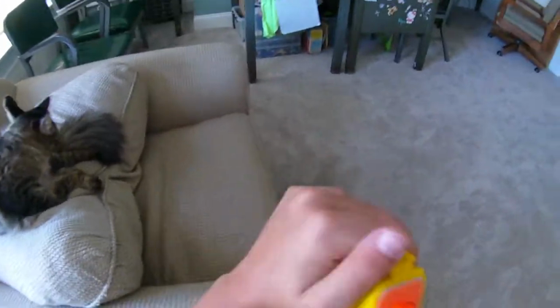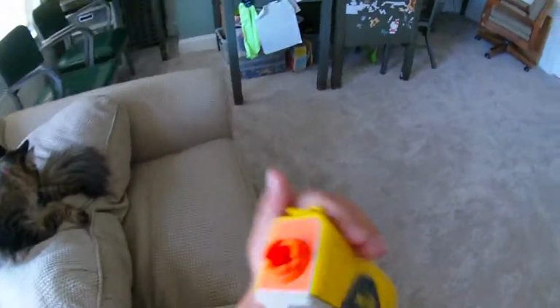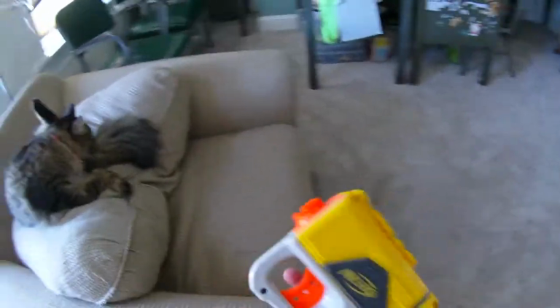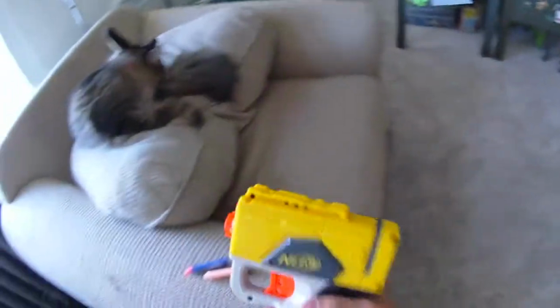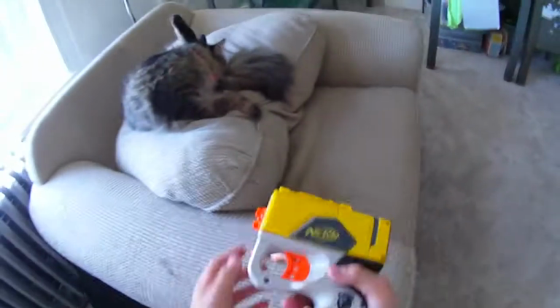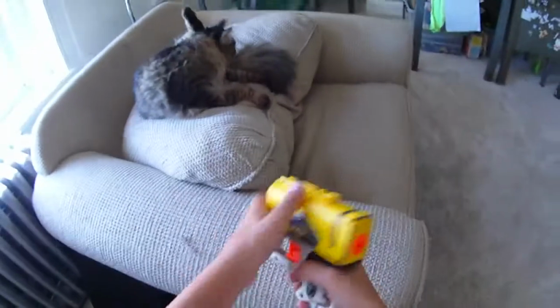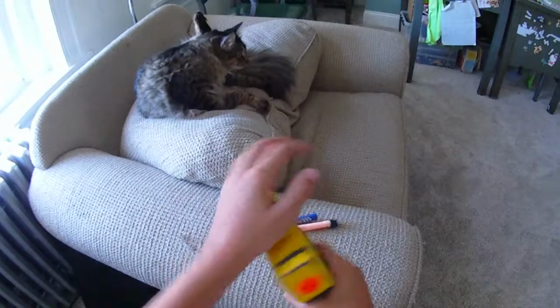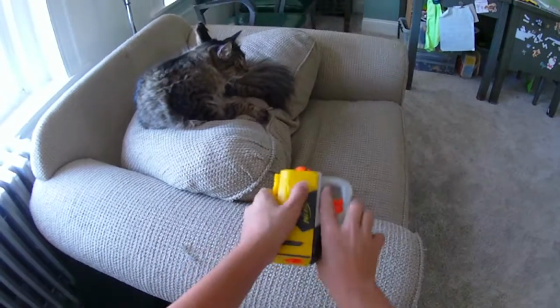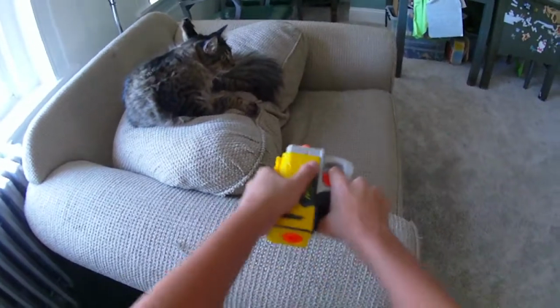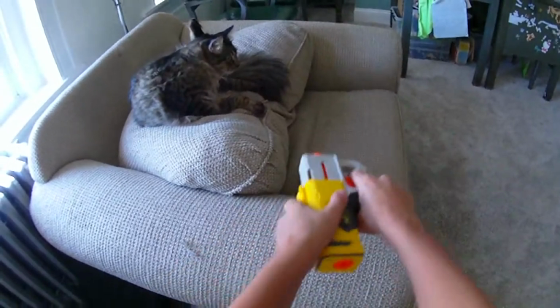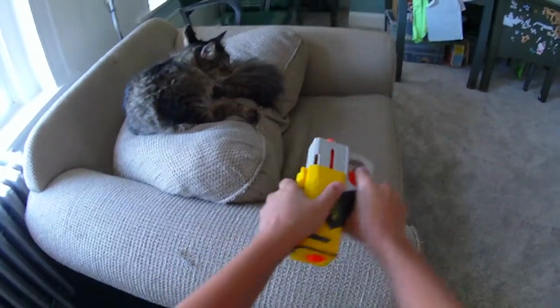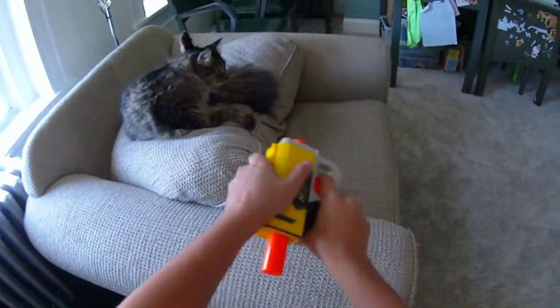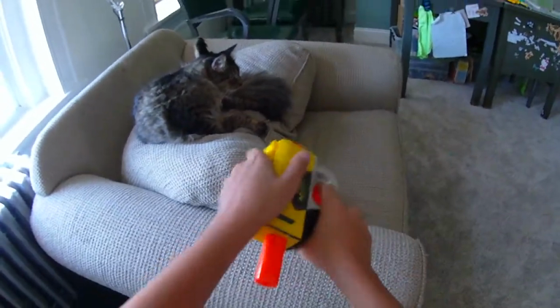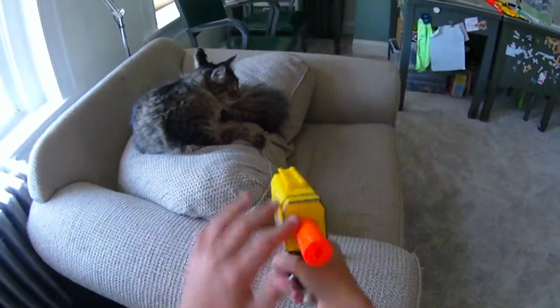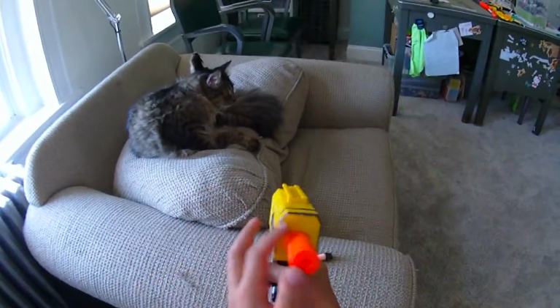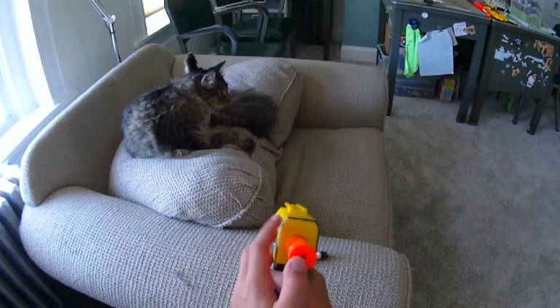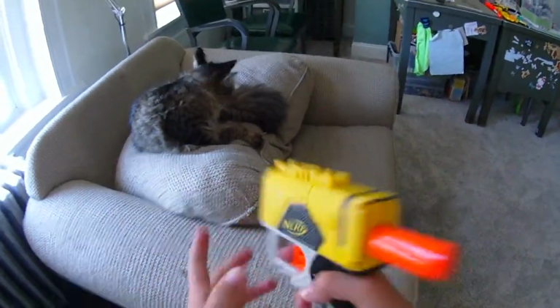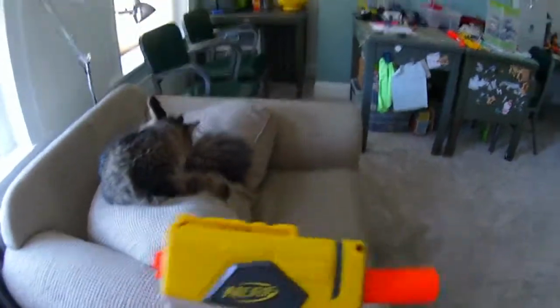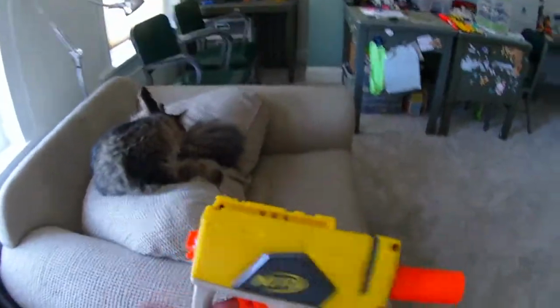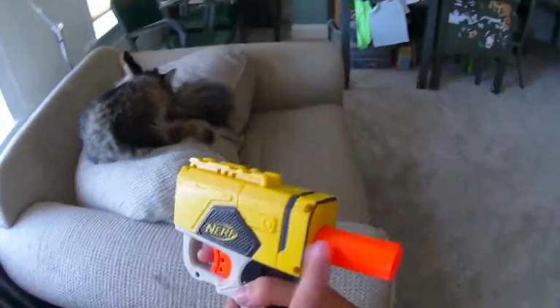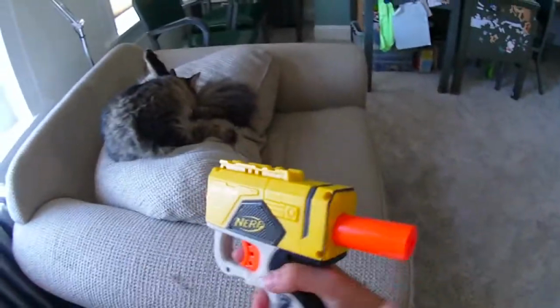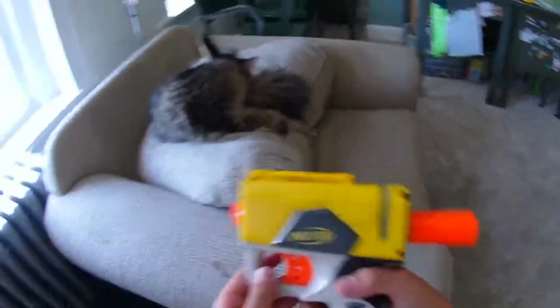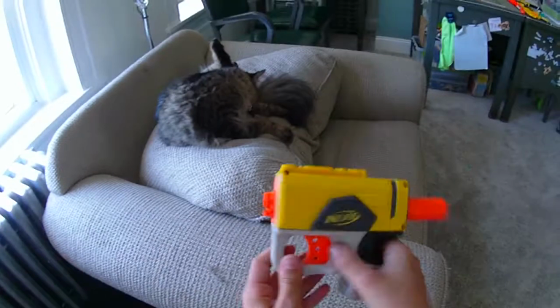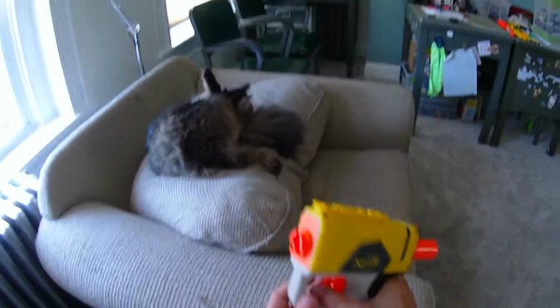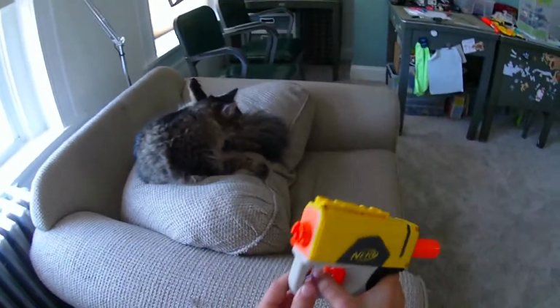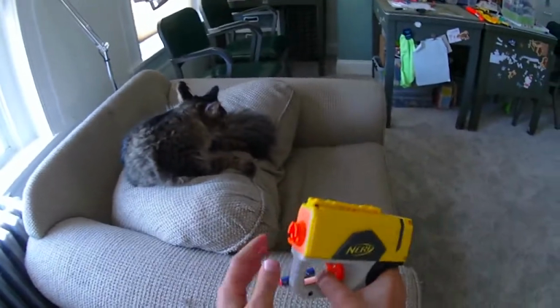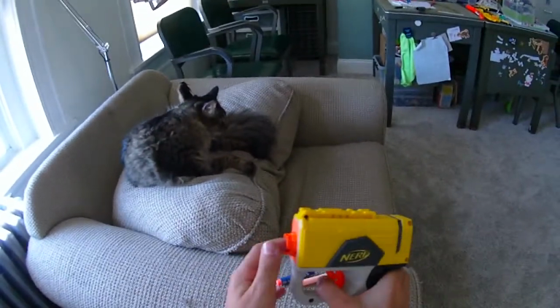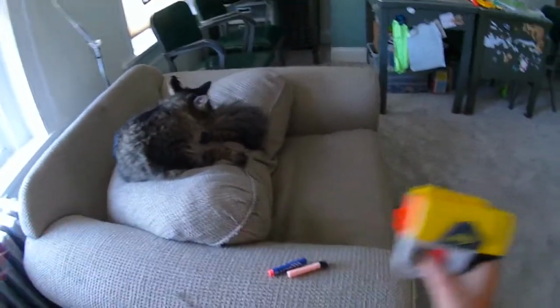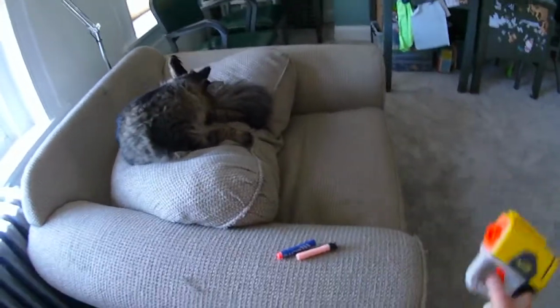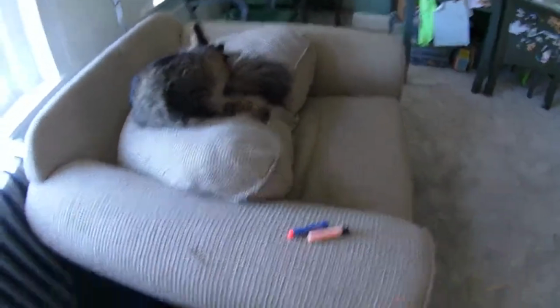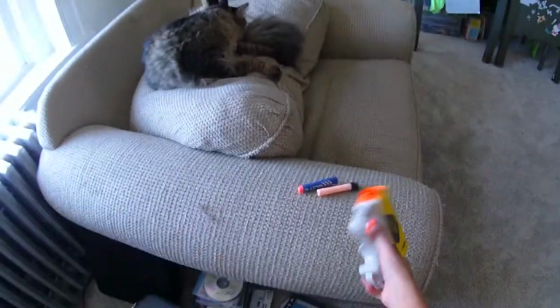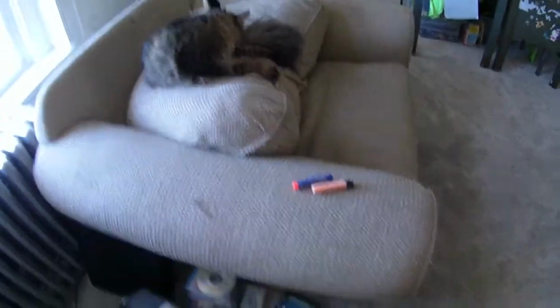To prime it, you pull back and the plunger tube will be released. Fire the trigger and it comes out and fires.